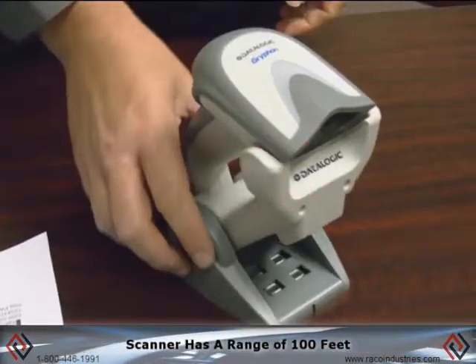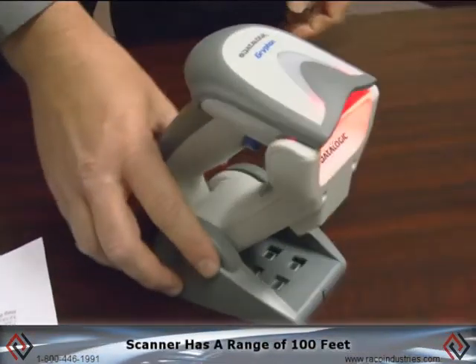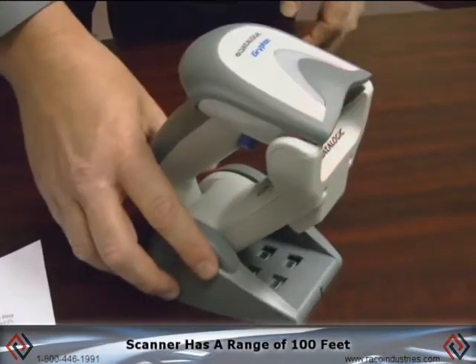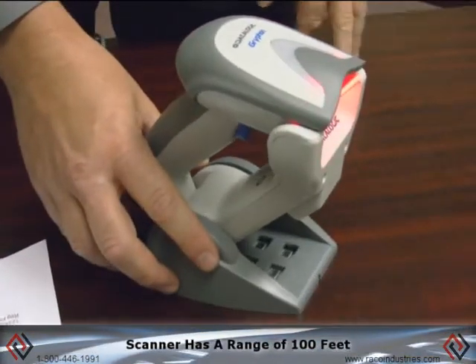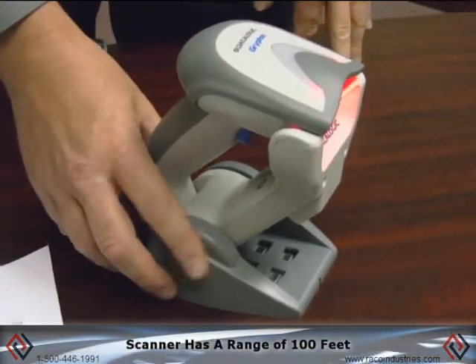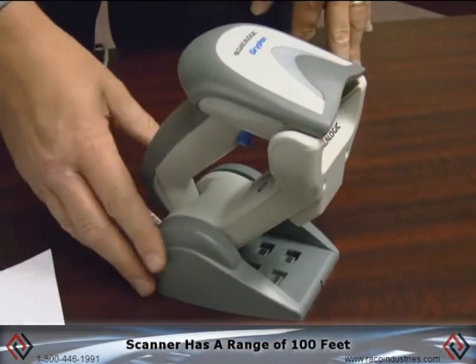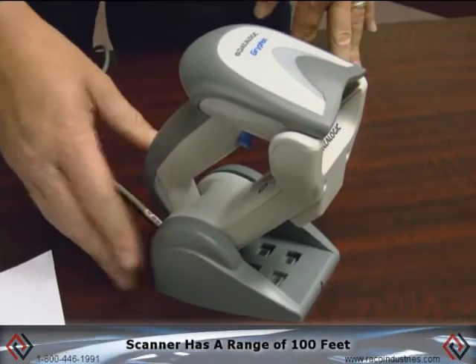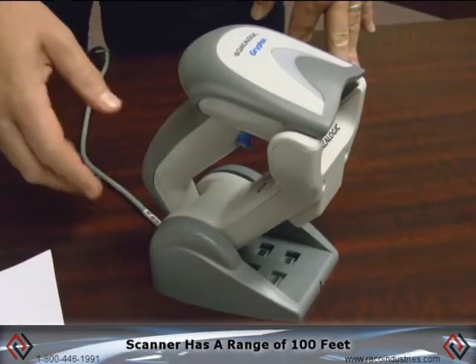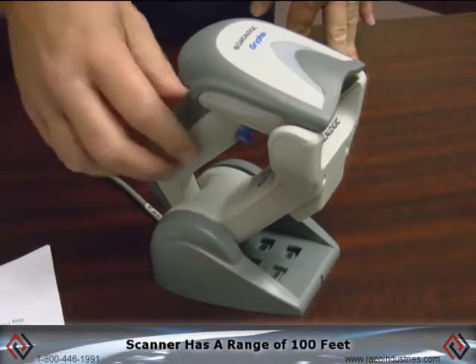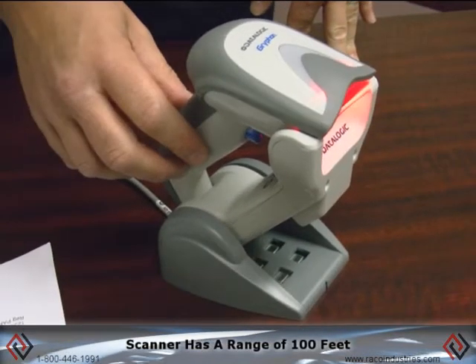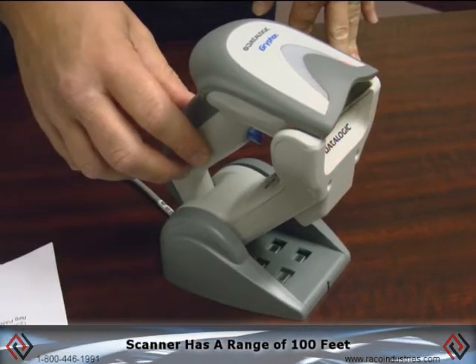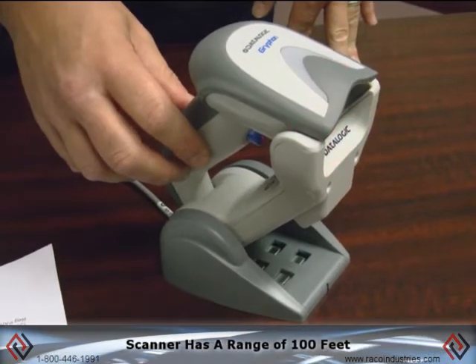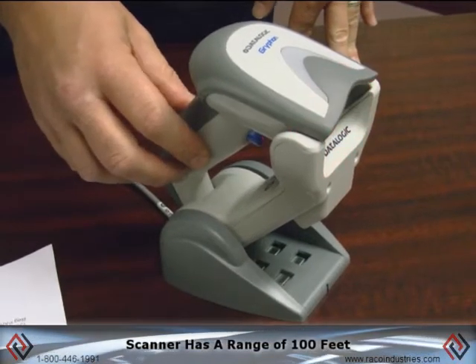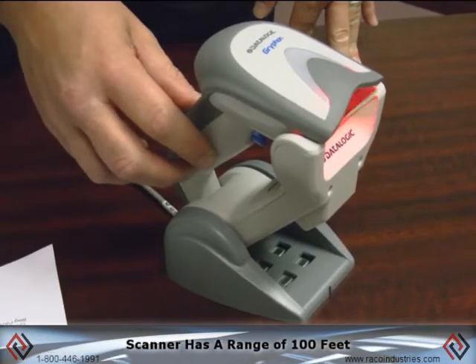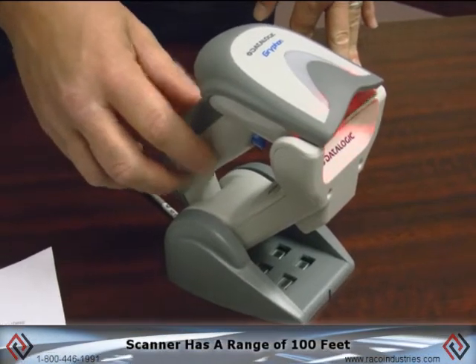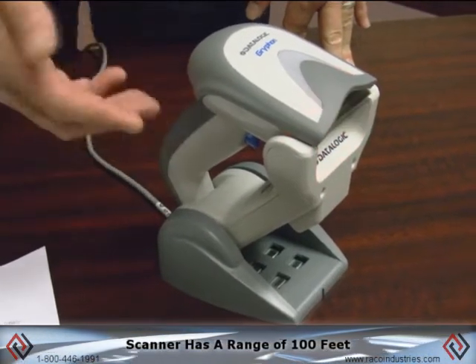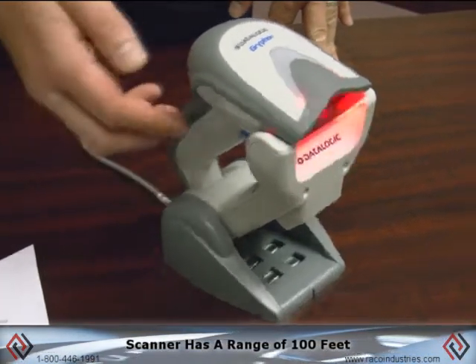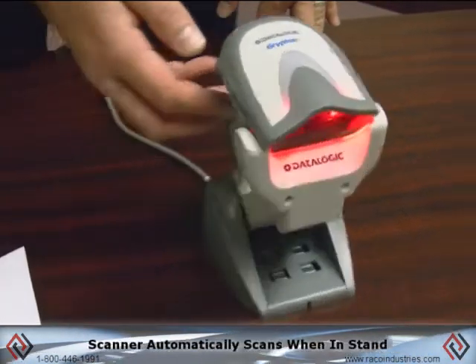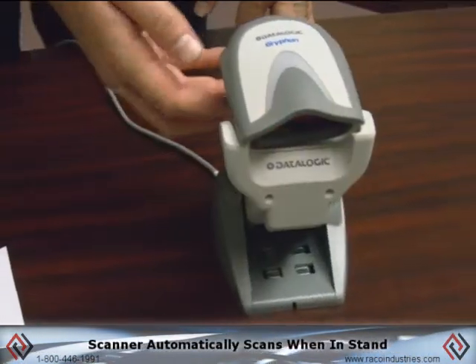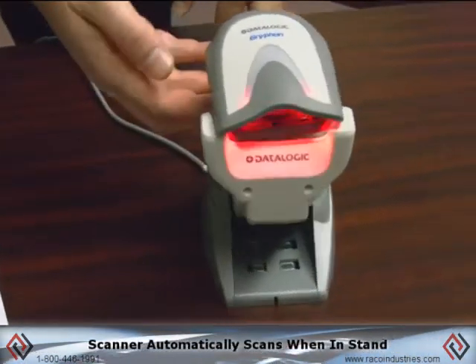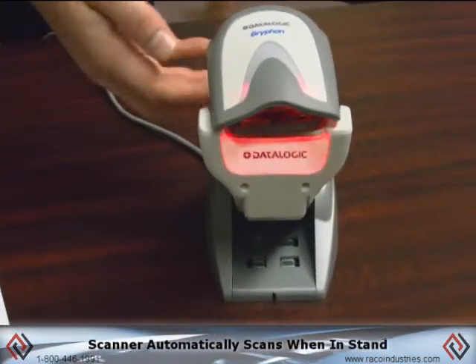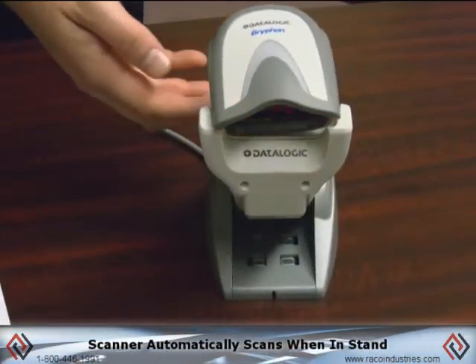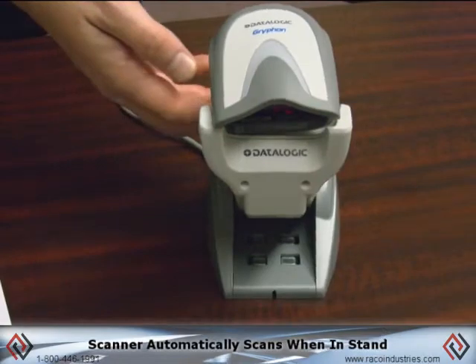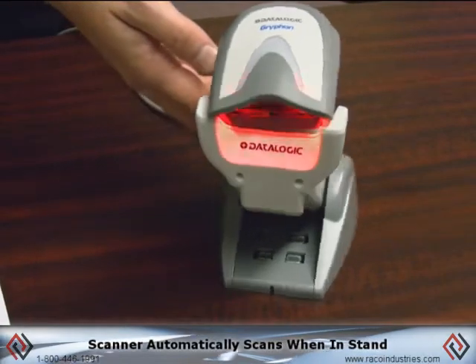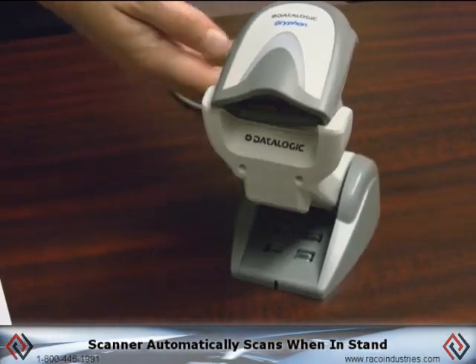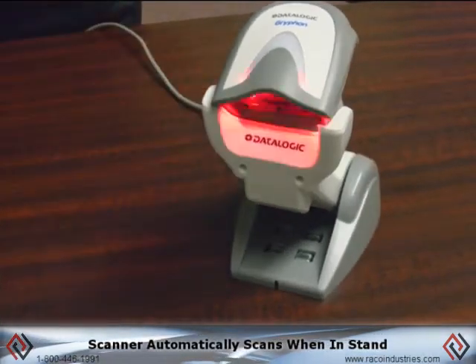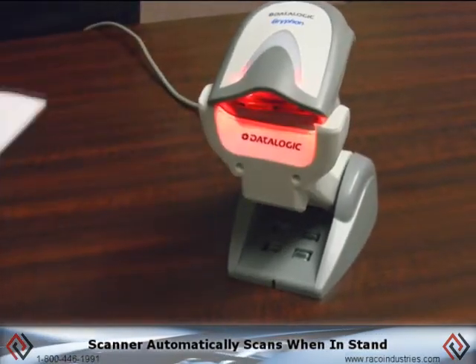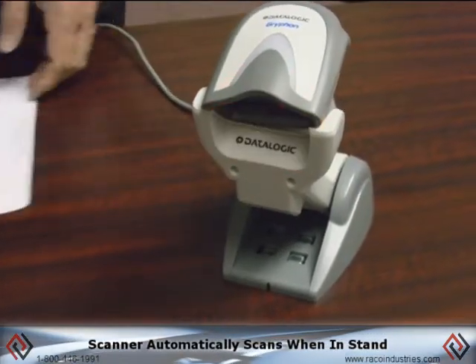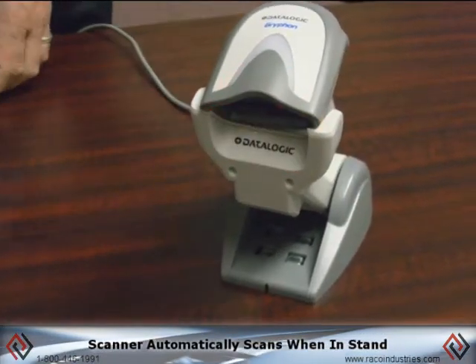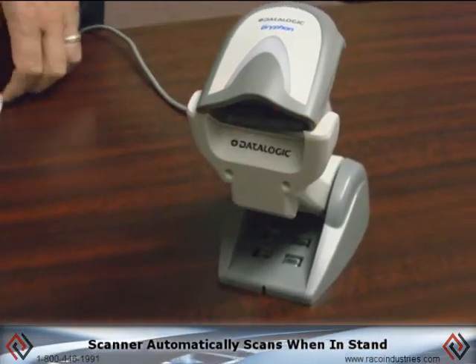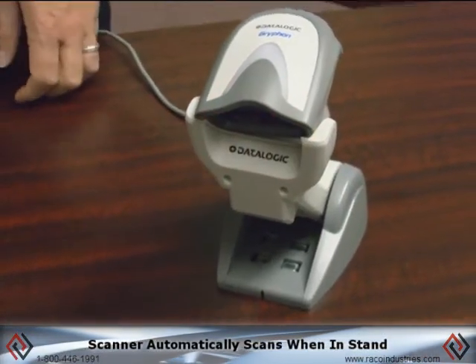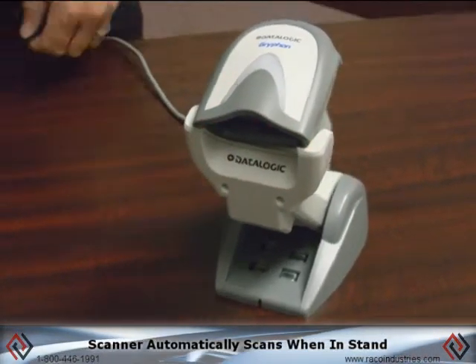The scanner has a range of 100 feet, which is more than the typical Bluetooth range of 32 feet. You can see when it's put into the stand, it goes into an automatic presentation mode.